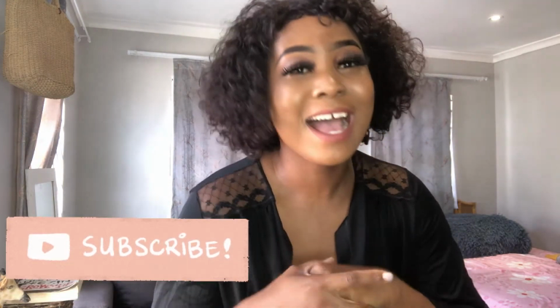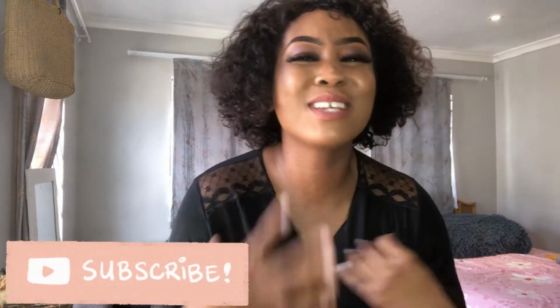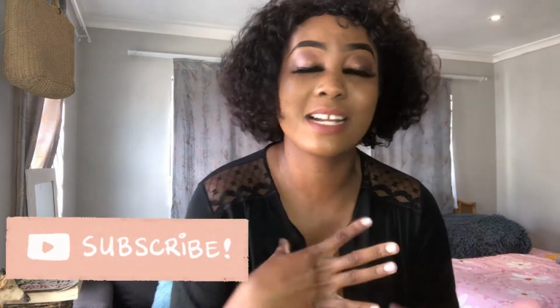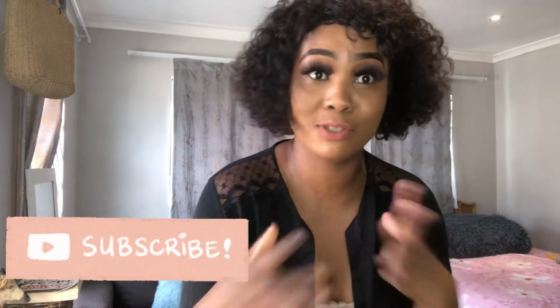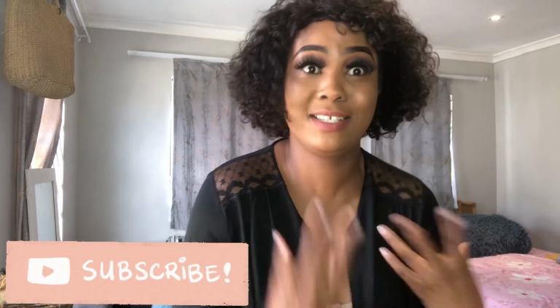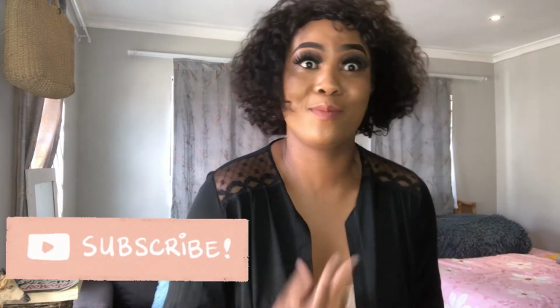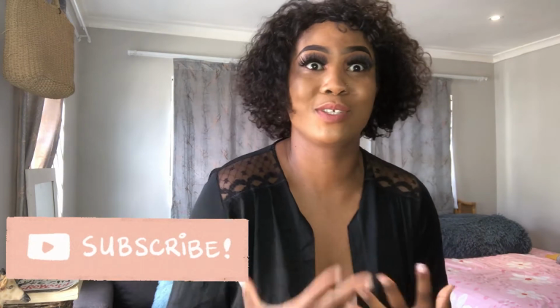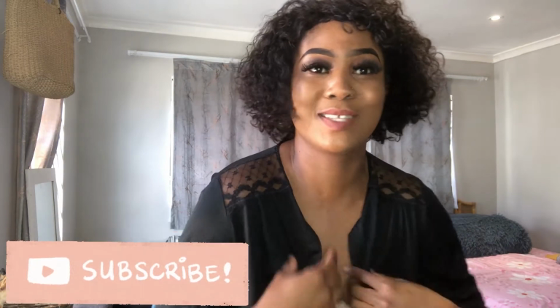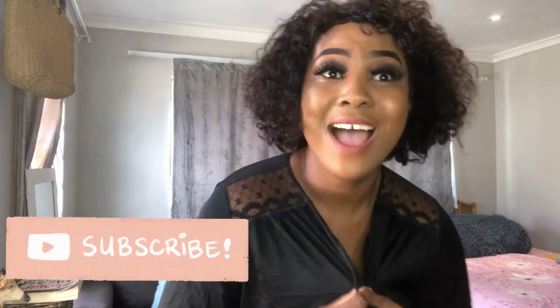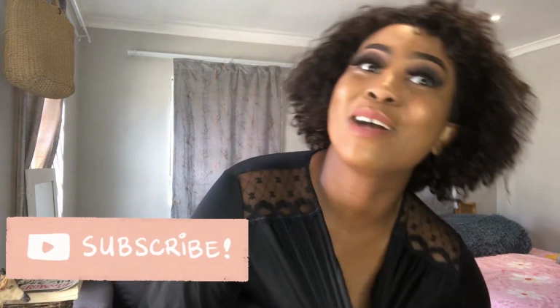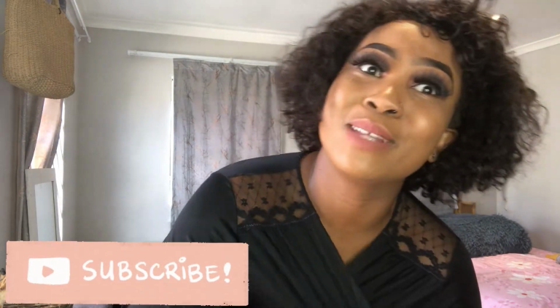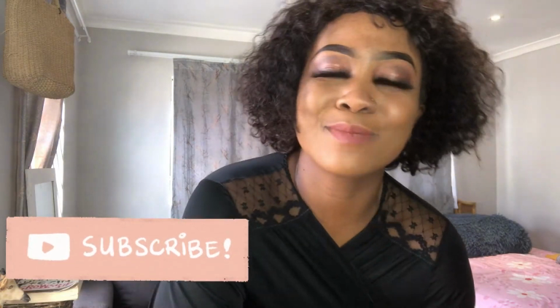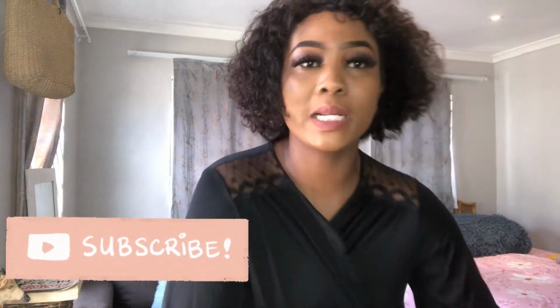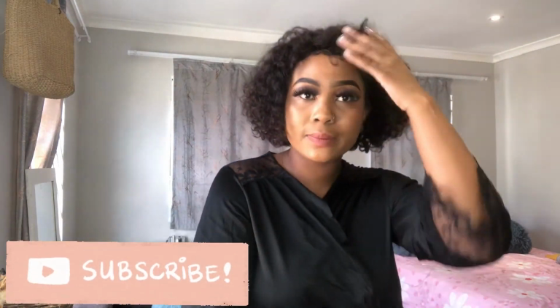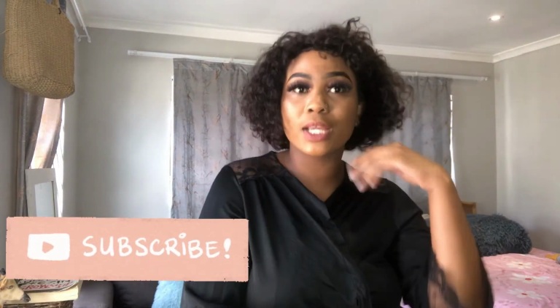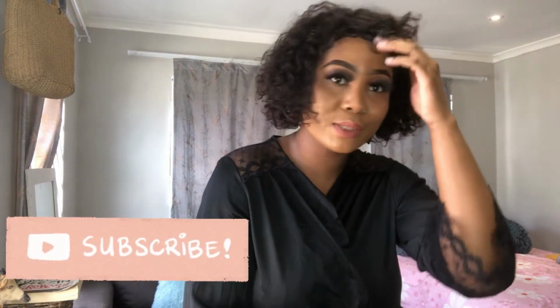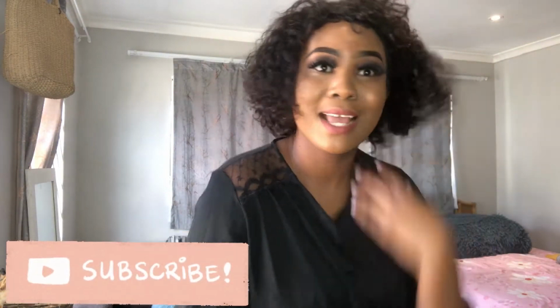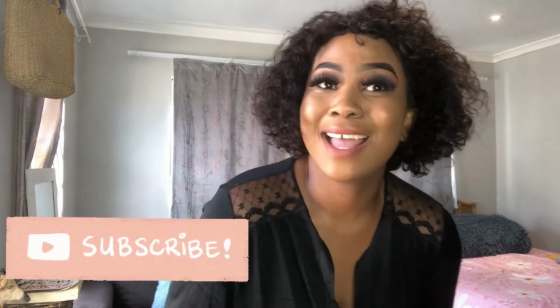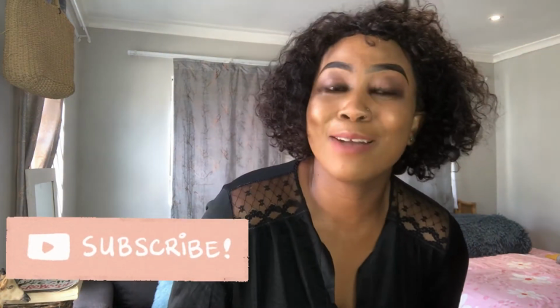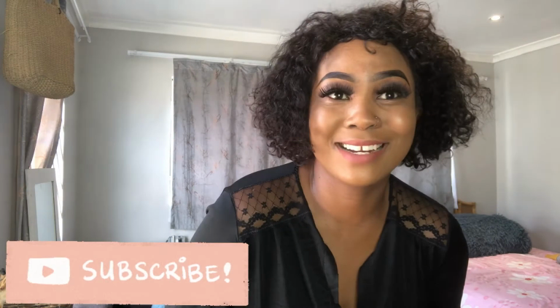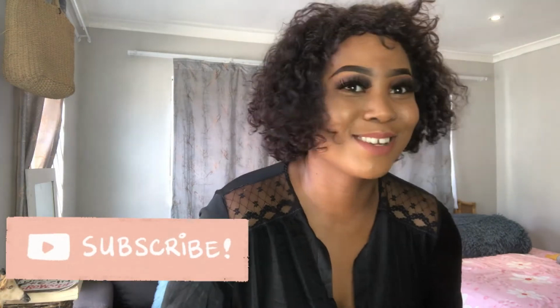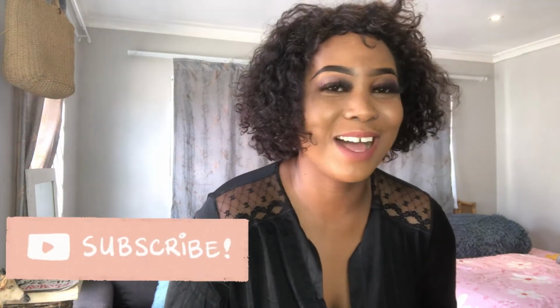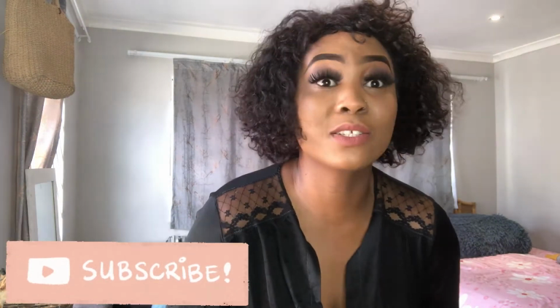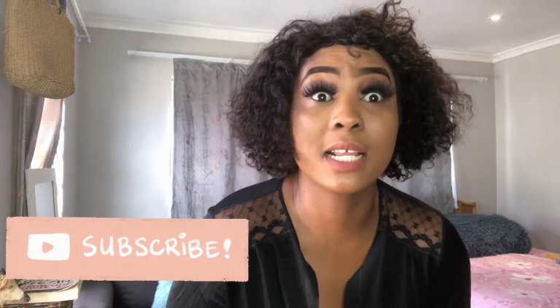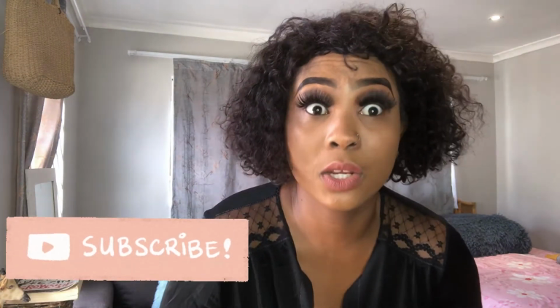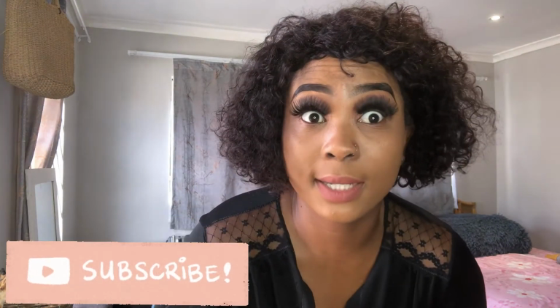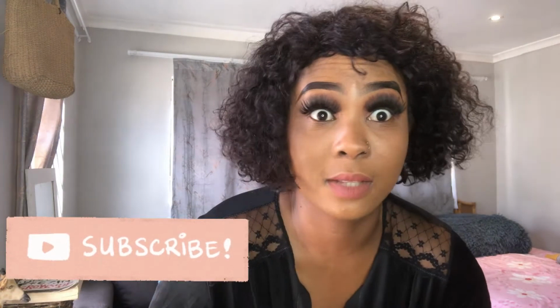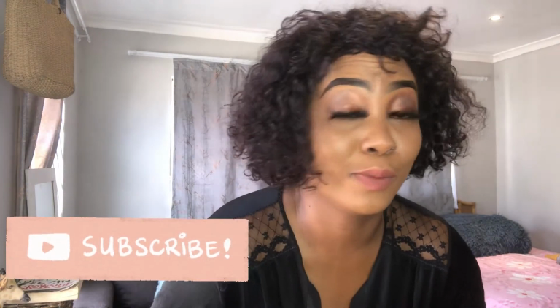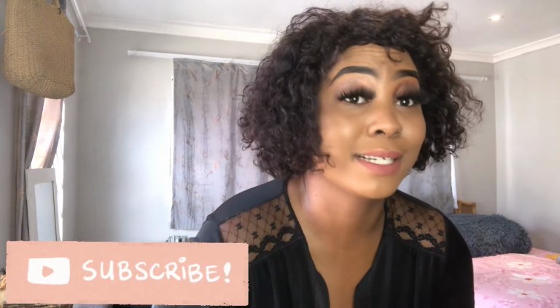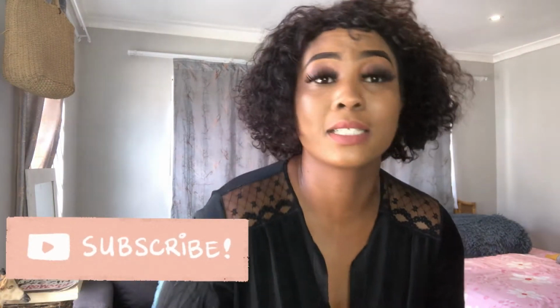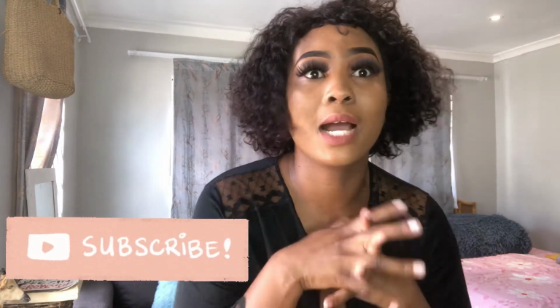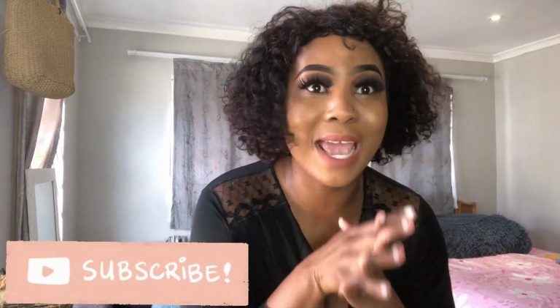I'm so excited, I'm sure you can hear it in my voice. I feel like I'm mumbling but girl I'm excited — so let's do this. And can you guys see the volume of these lashes? They are banging.